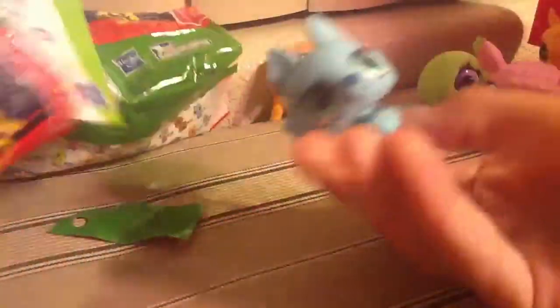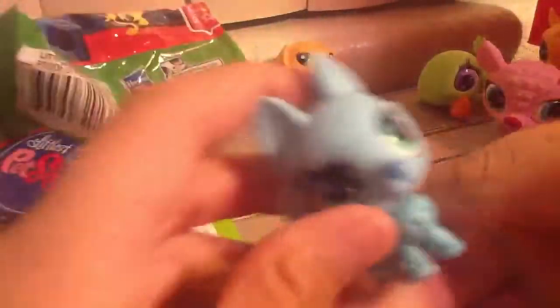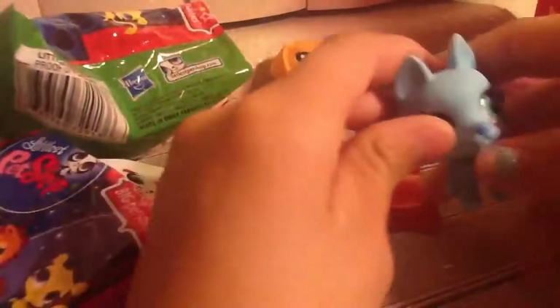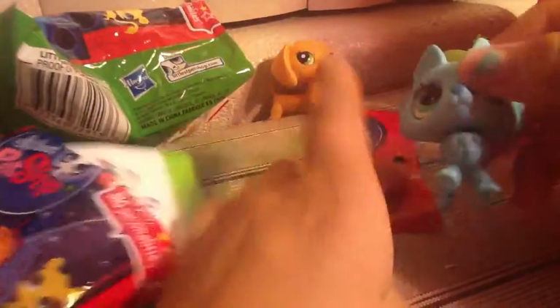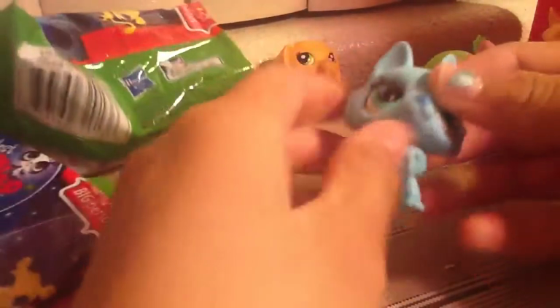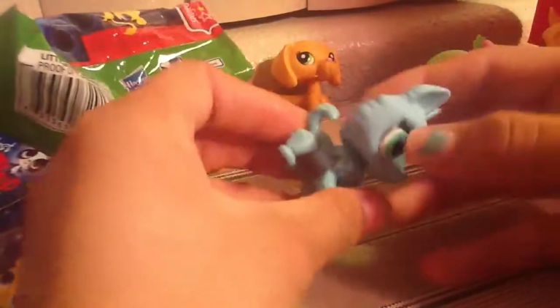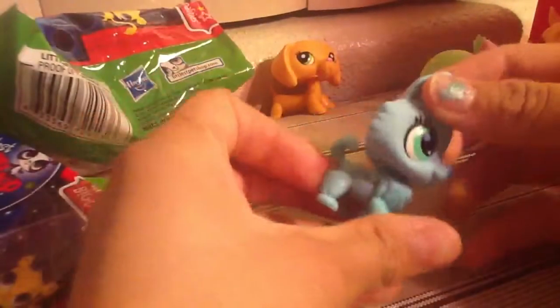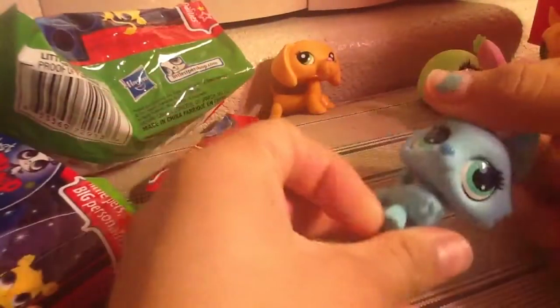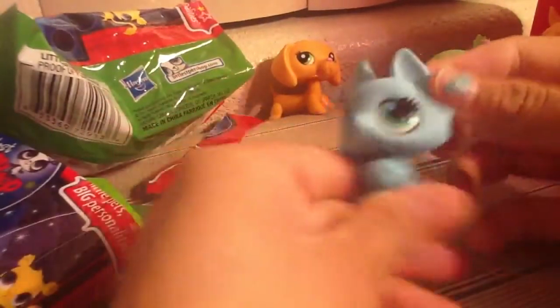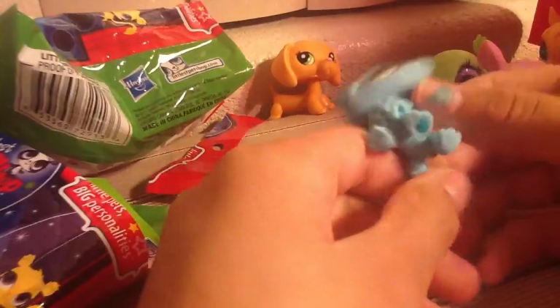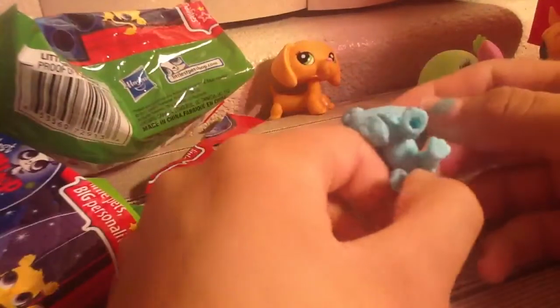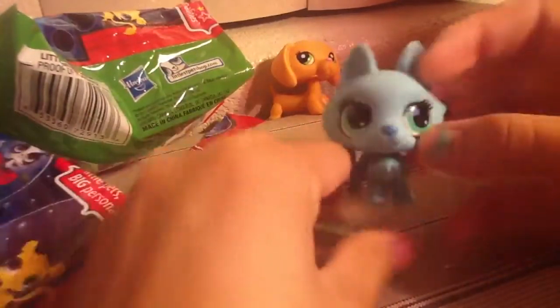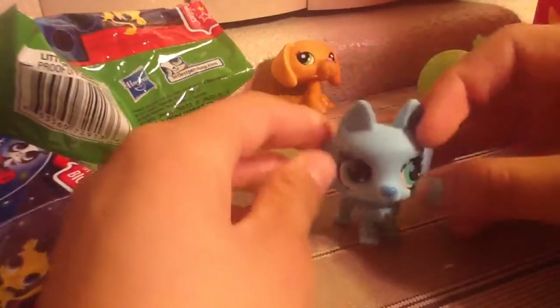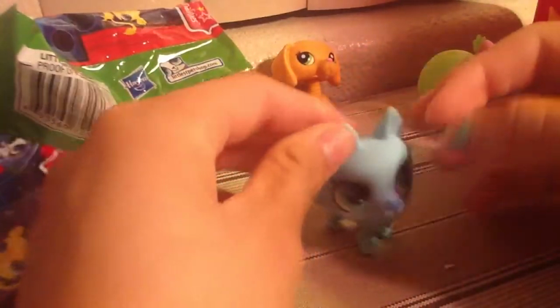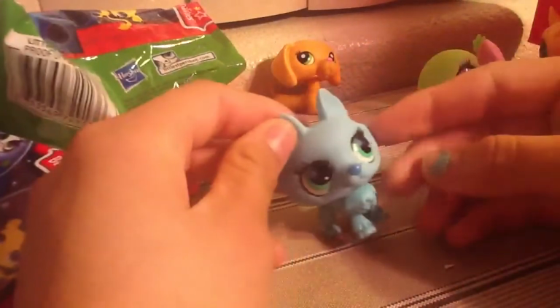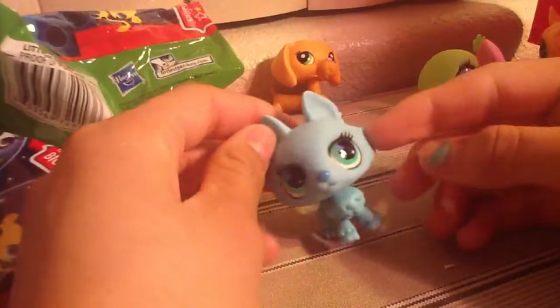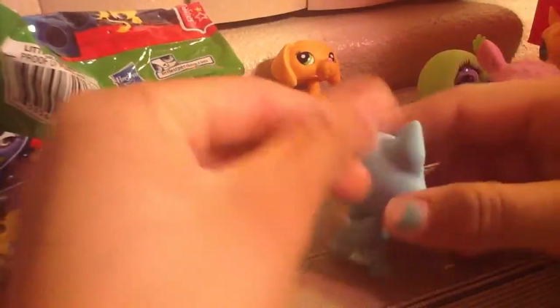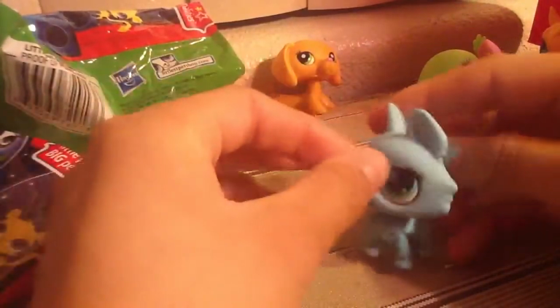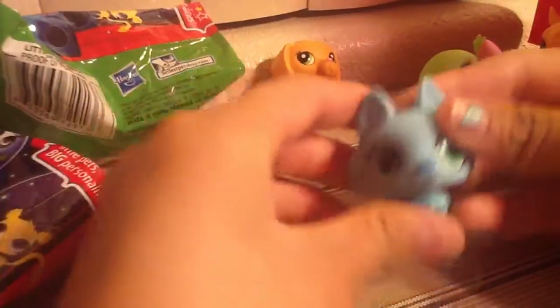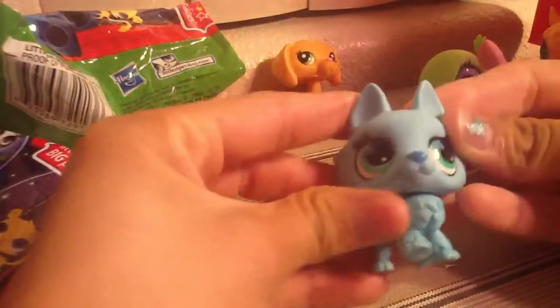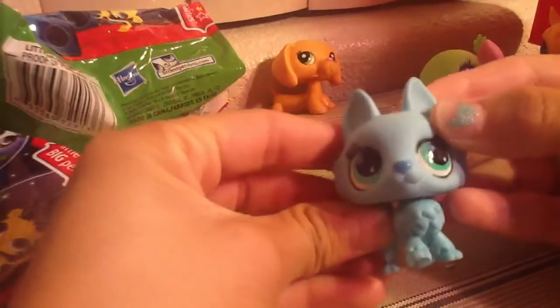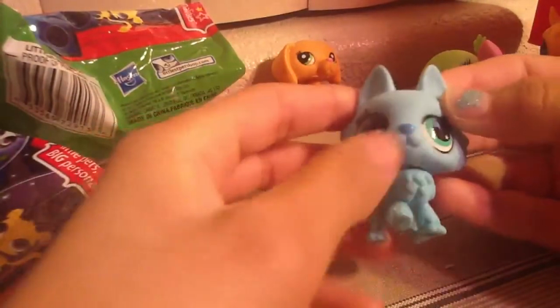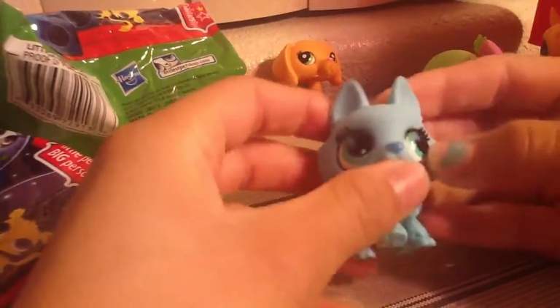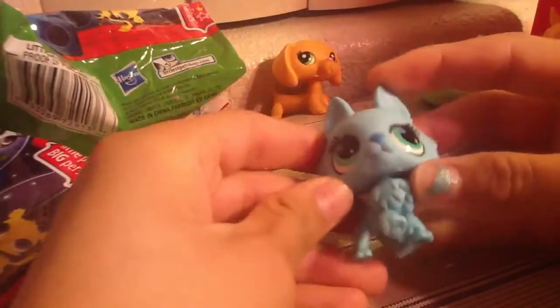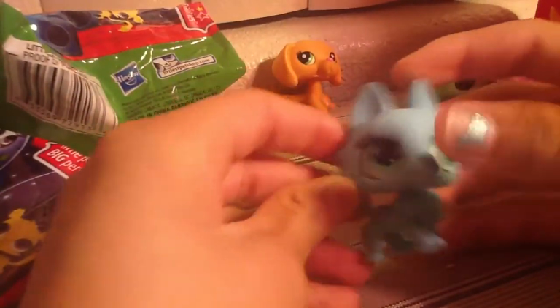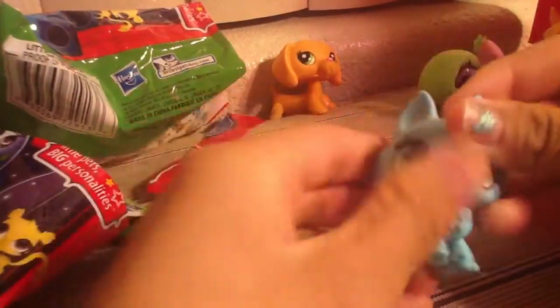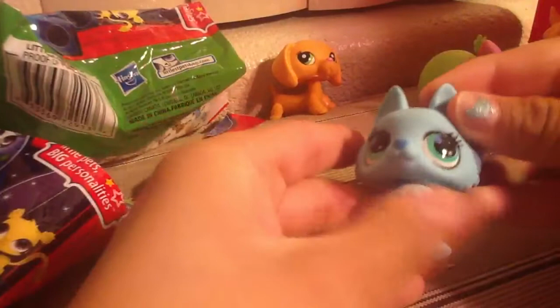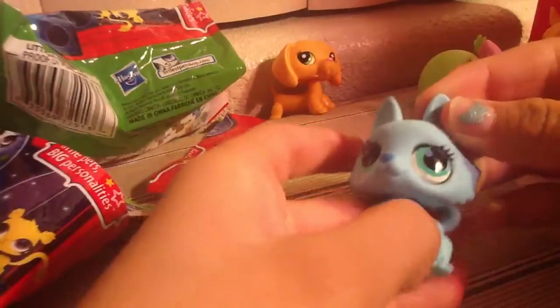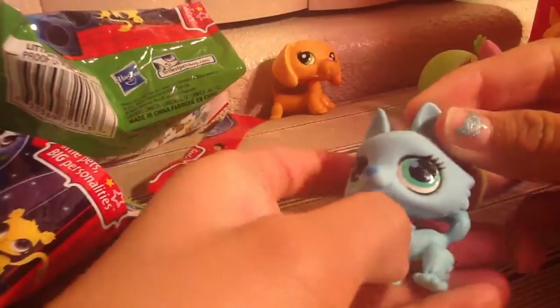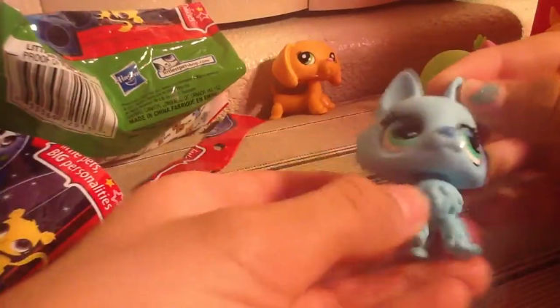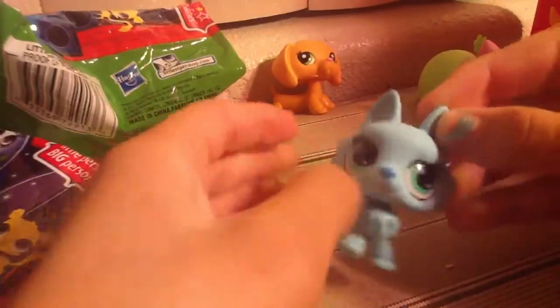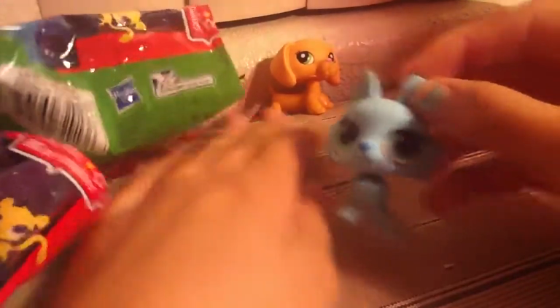Oh my goodness. Oh my goodness. Look how cute that is. Oh my god. Oh my goodness. That's so cute. This is mine.